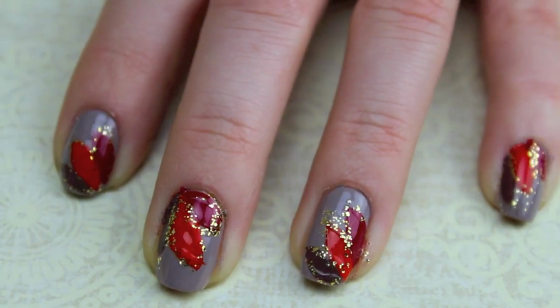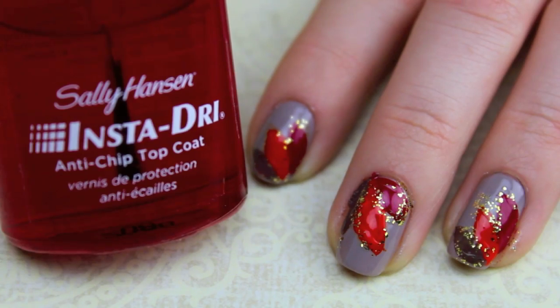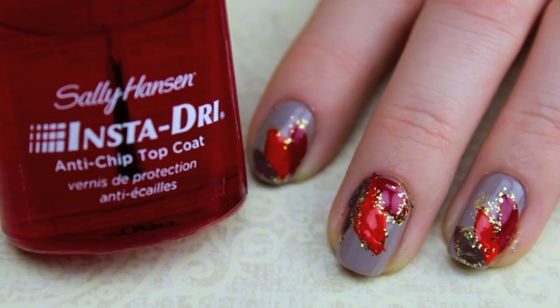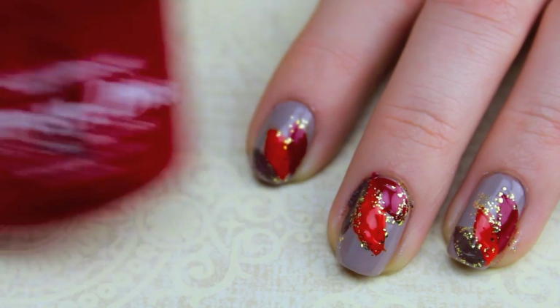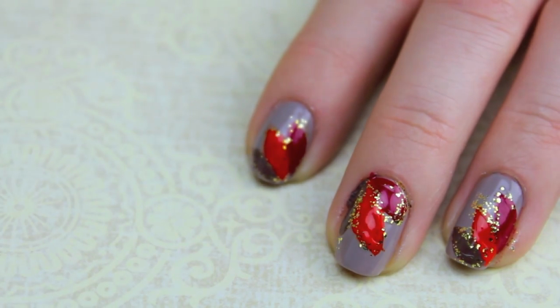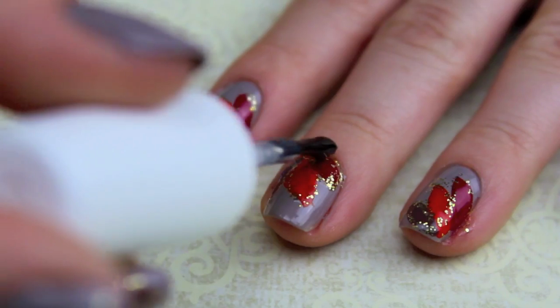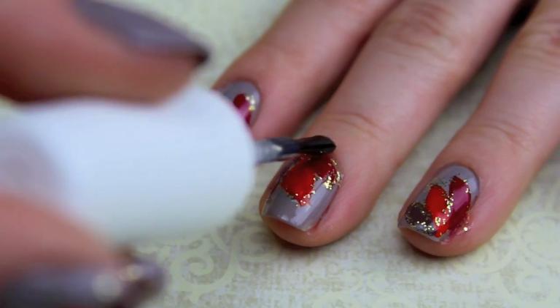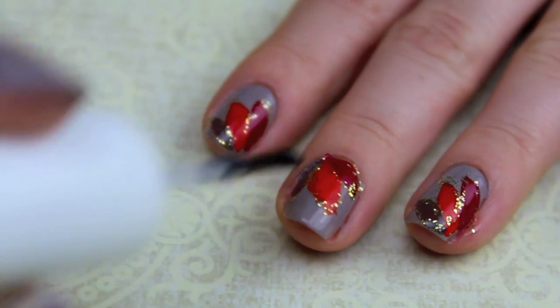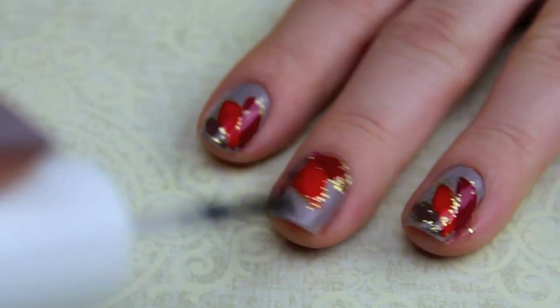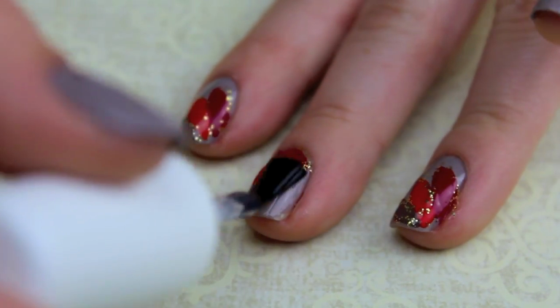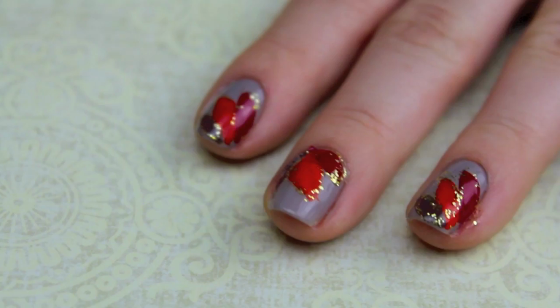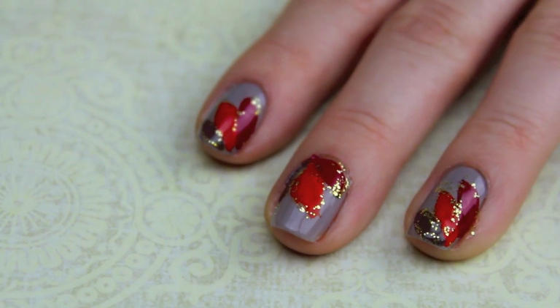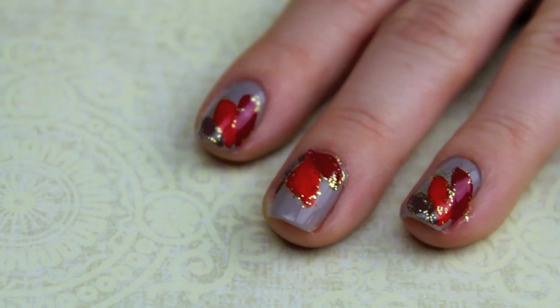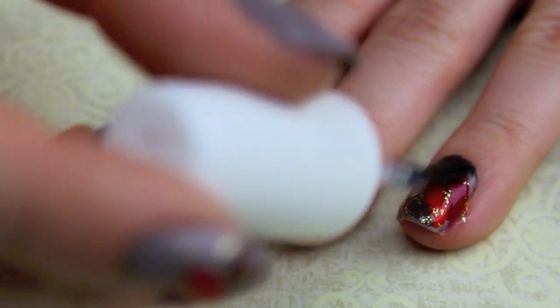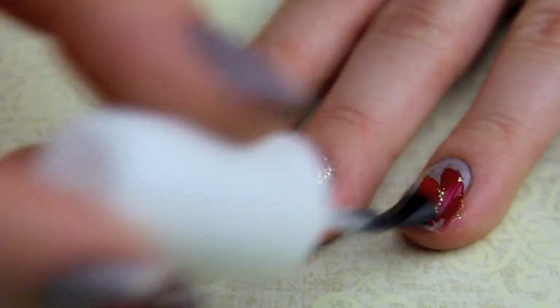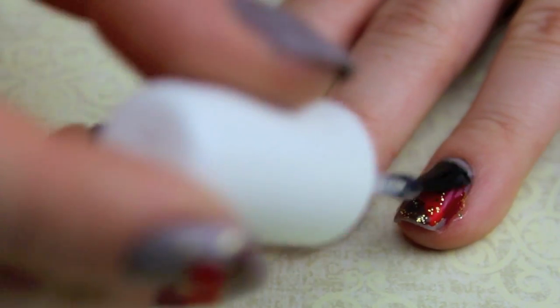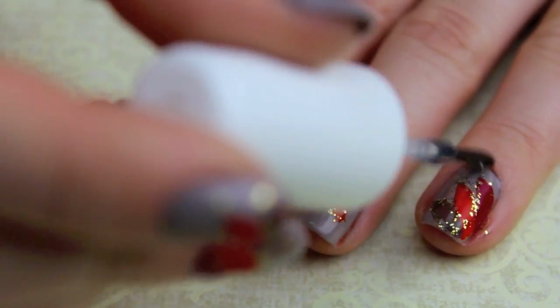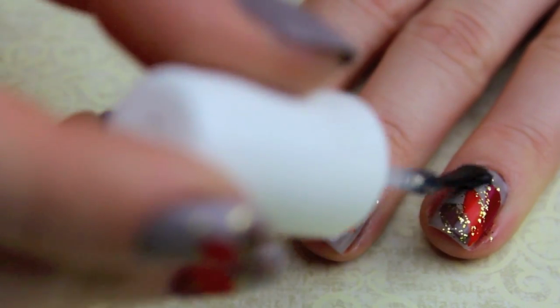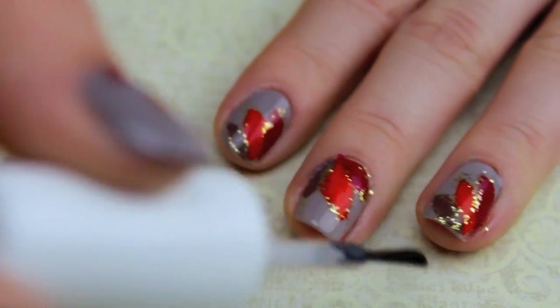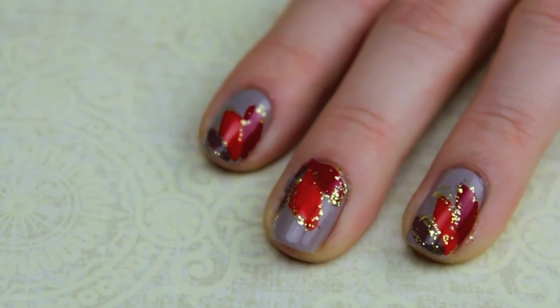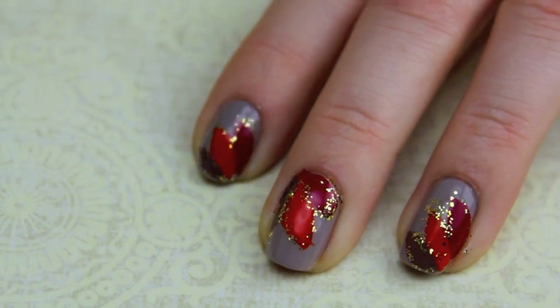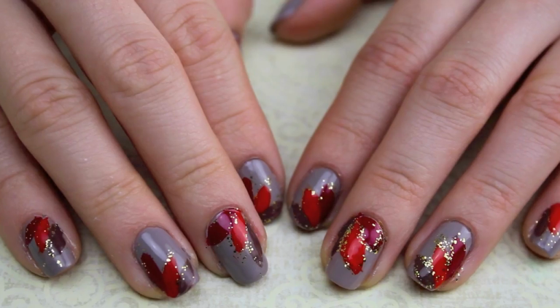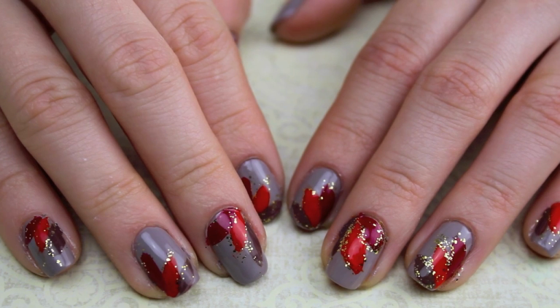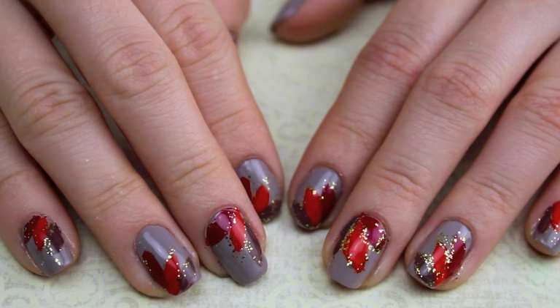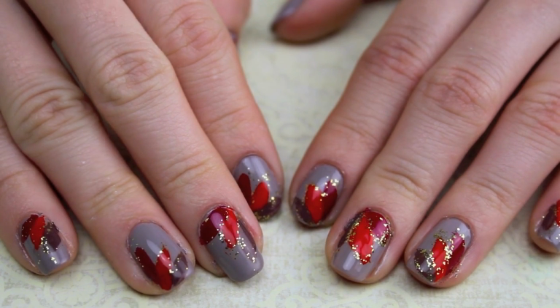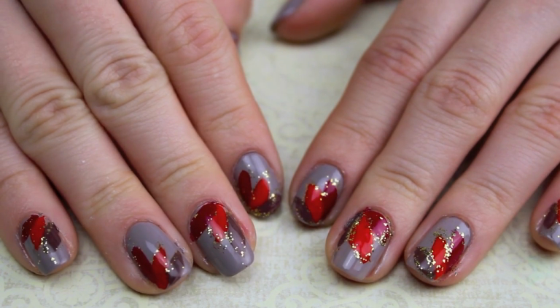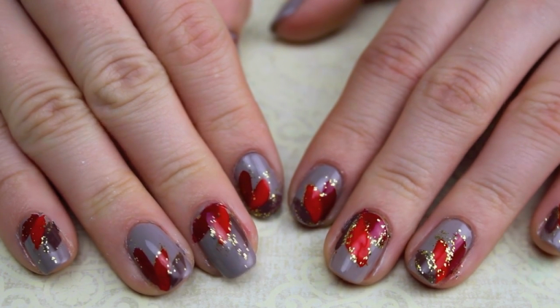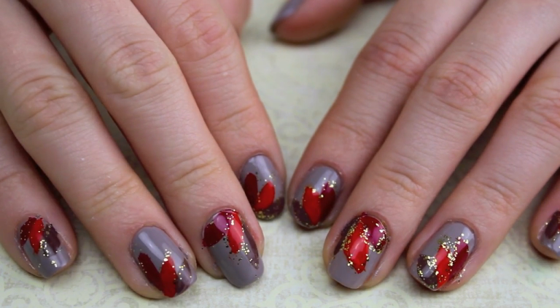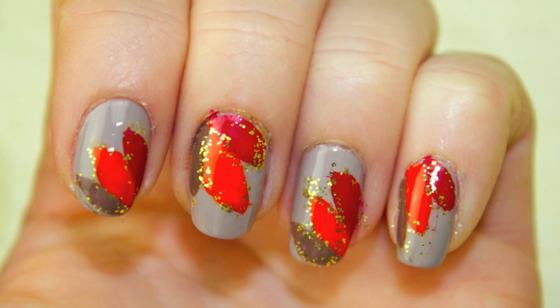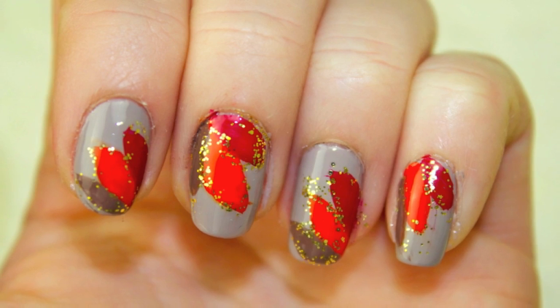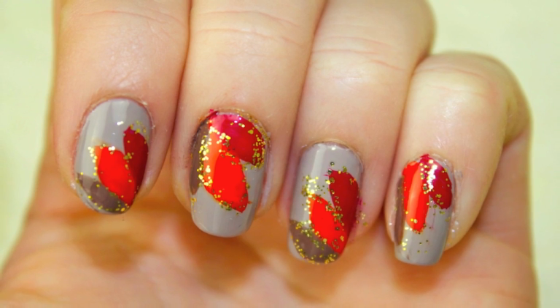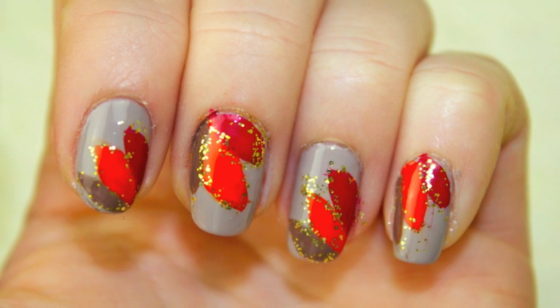And that's about it for this design. The final step as usual is to add your top coat to seal it all in and dry the layers of polish really quickly. I hope you guys all enjoyed this design. Thank you so much for watching and I will talk to you guys in my next video.